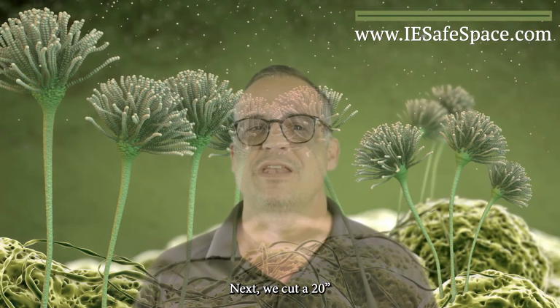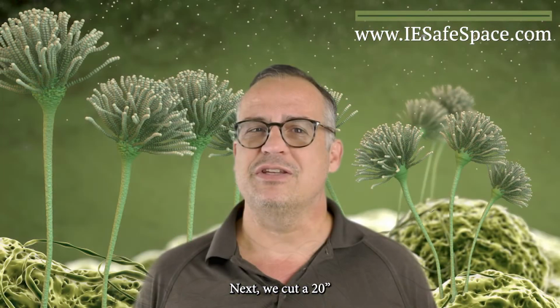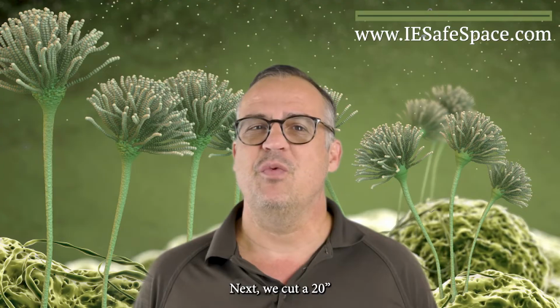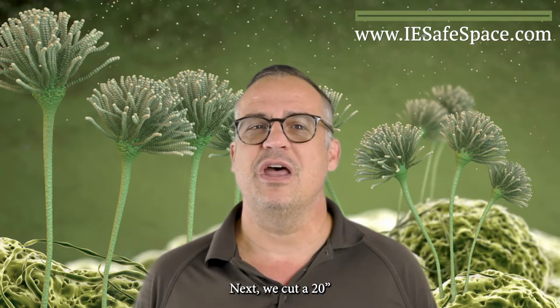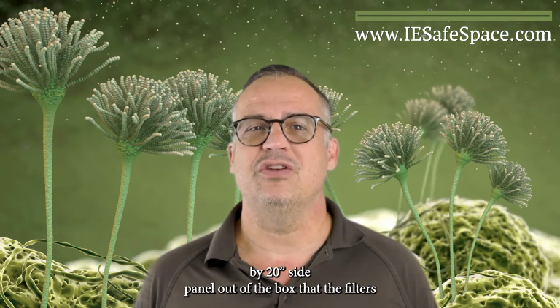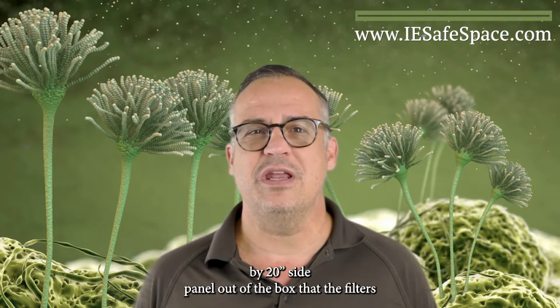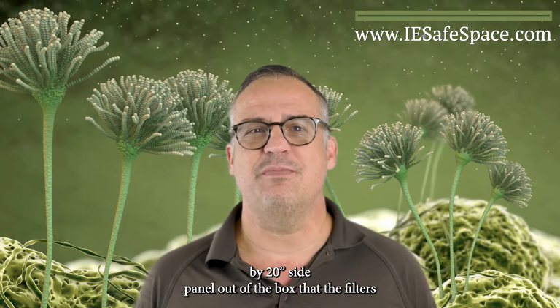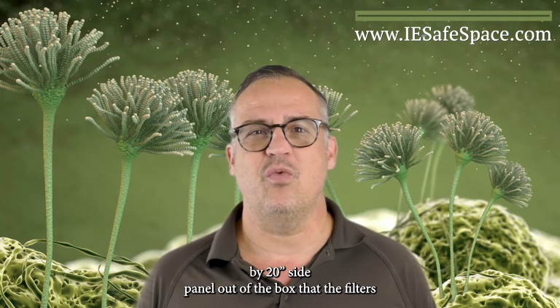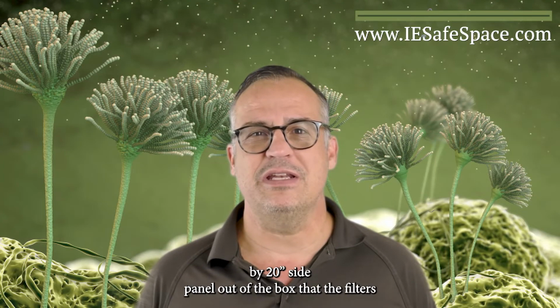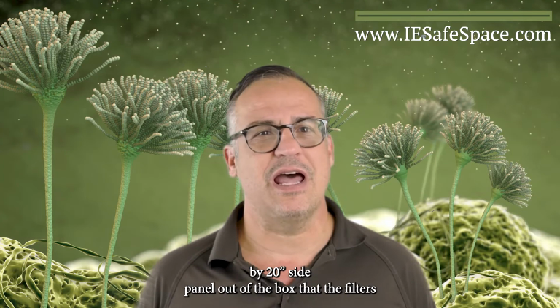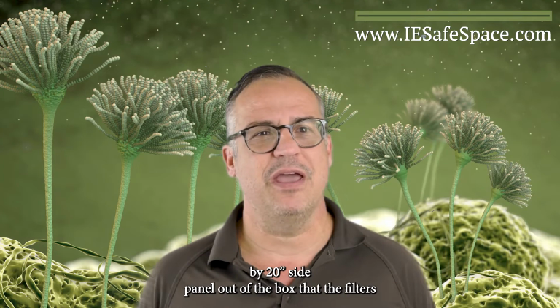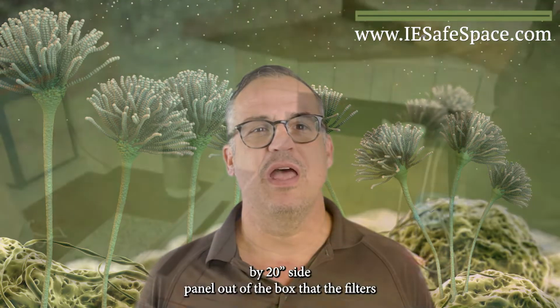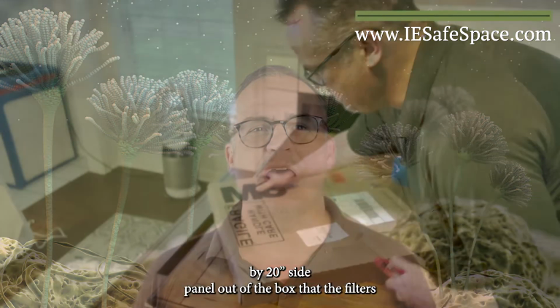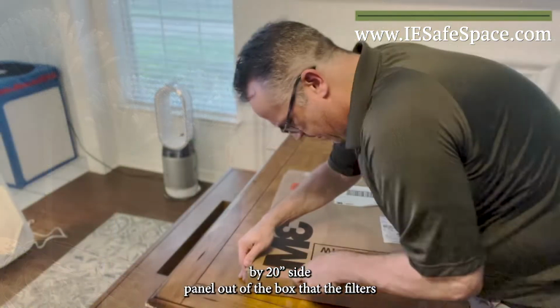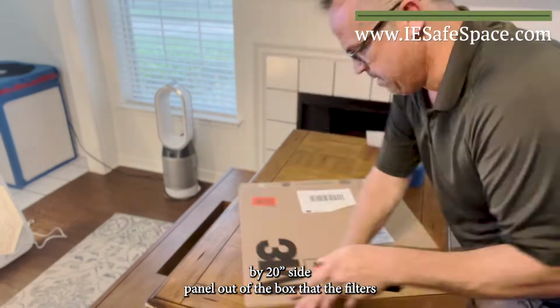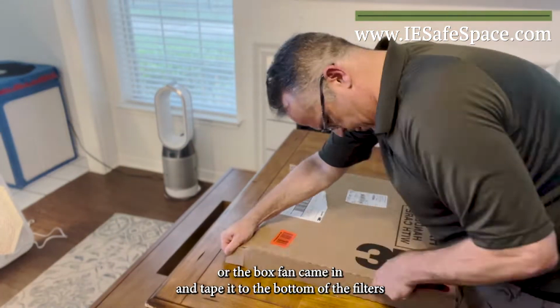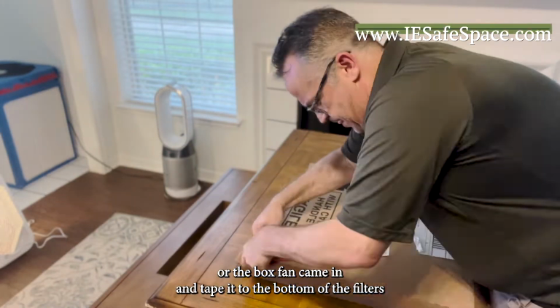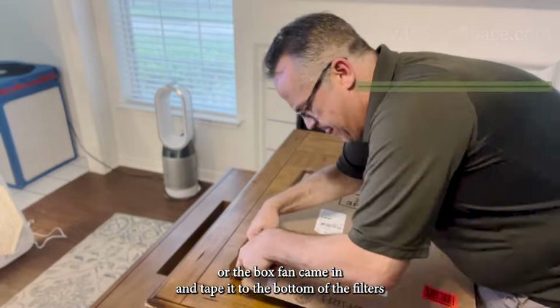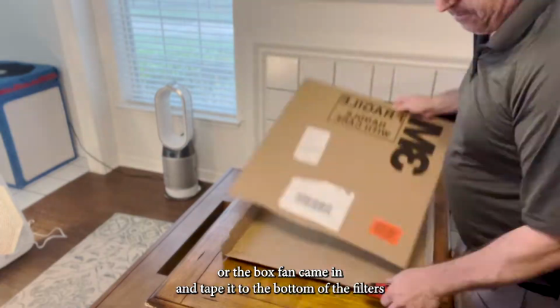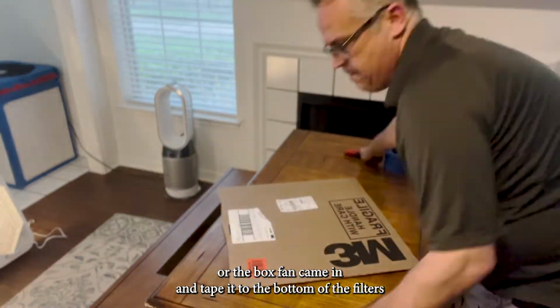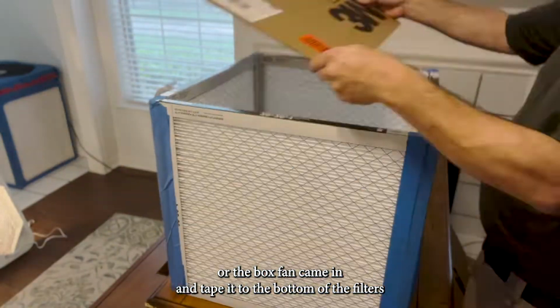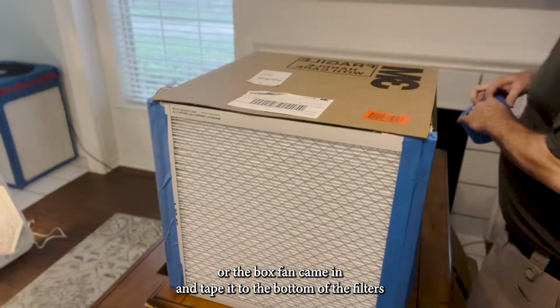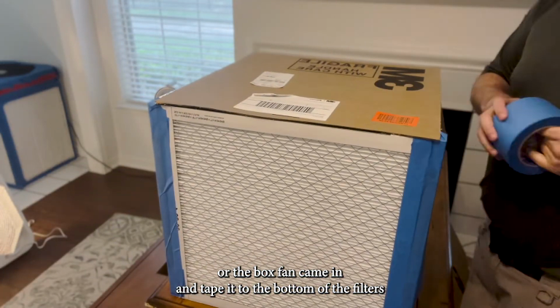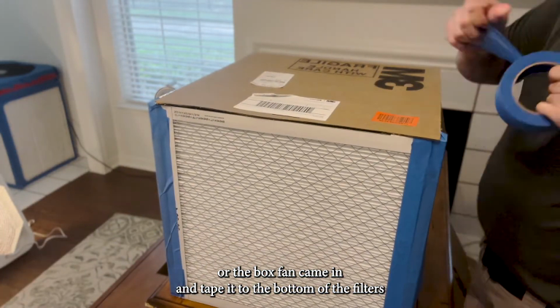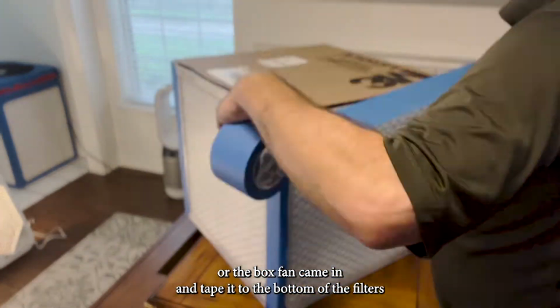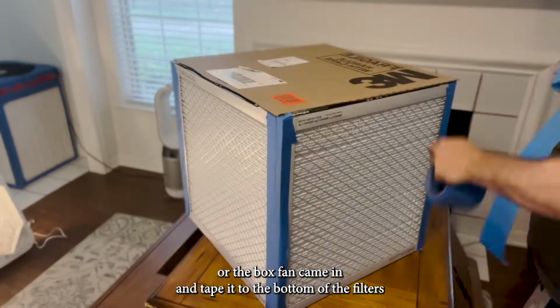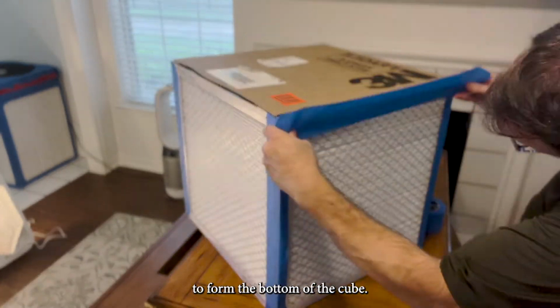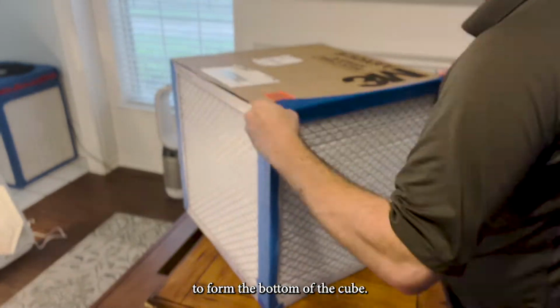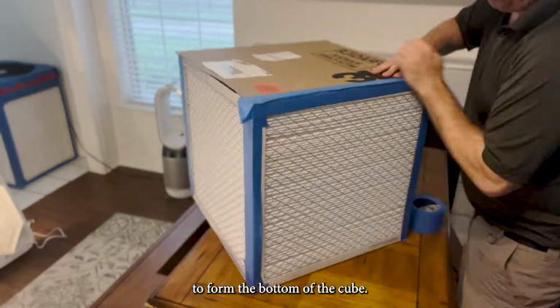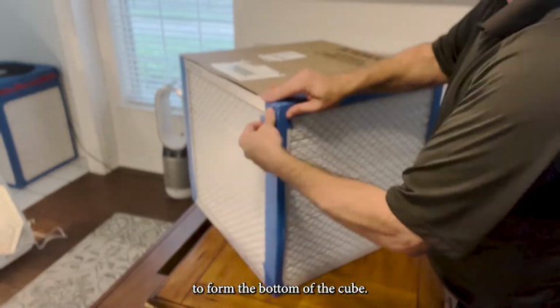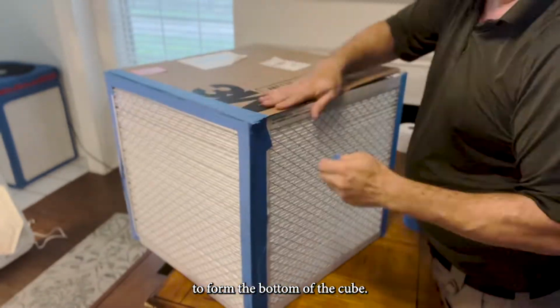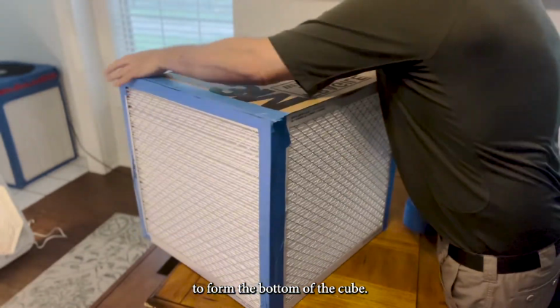Next, we cut a 20-inch by 20-inch side panel out of the box that the filters or the box fan came in, and tape it to the bottom of the filters to form the bottom of the cube.